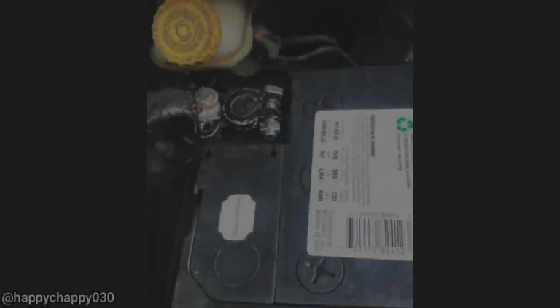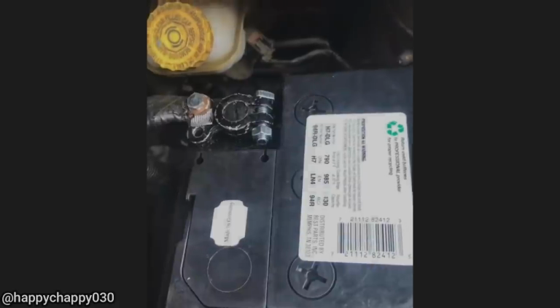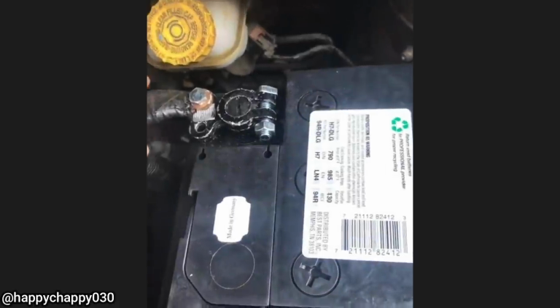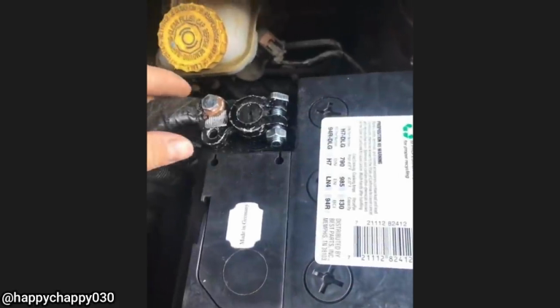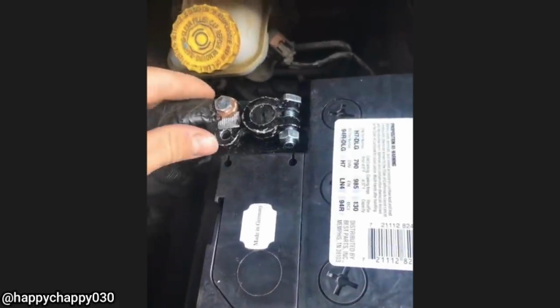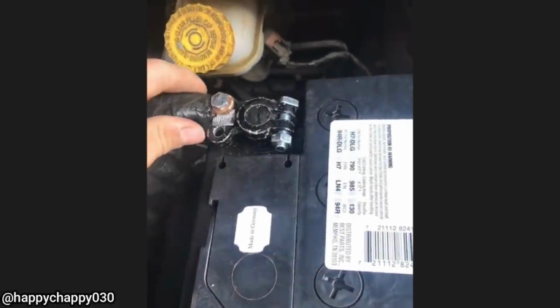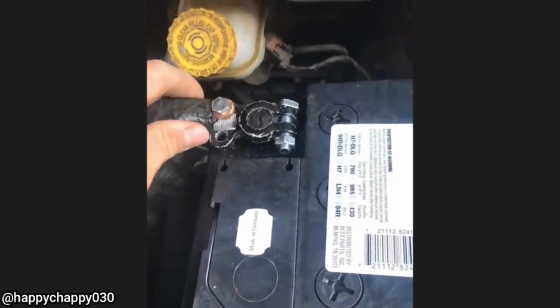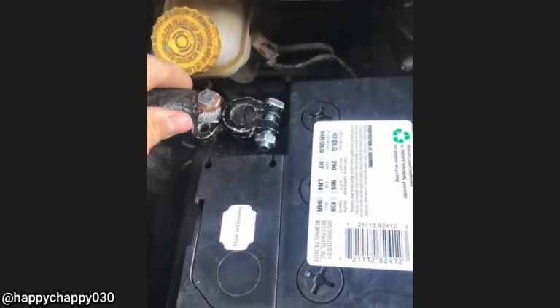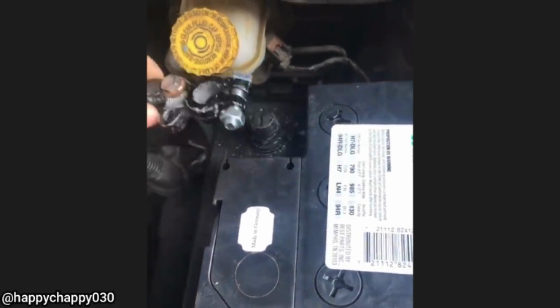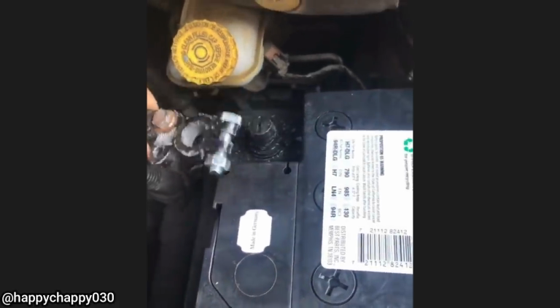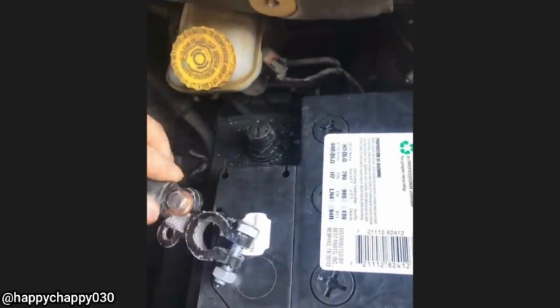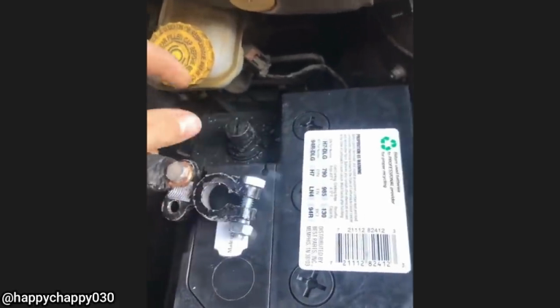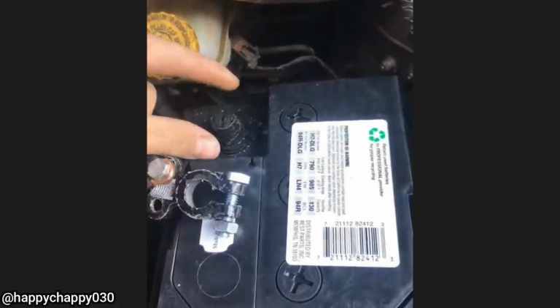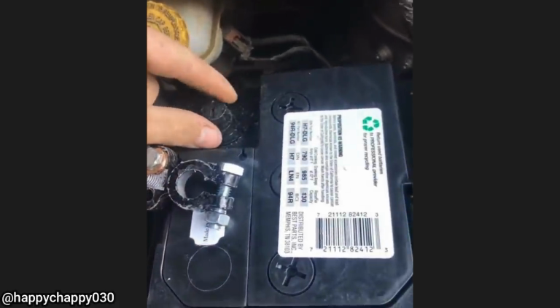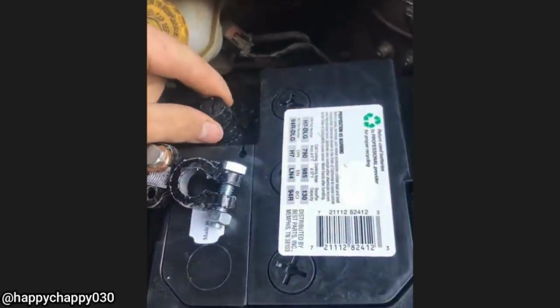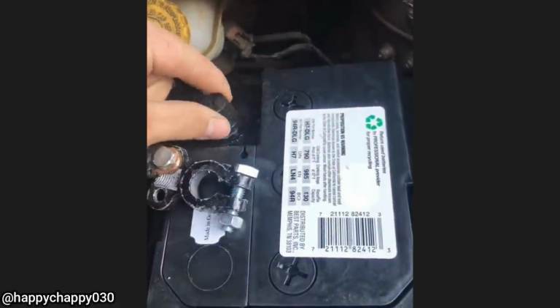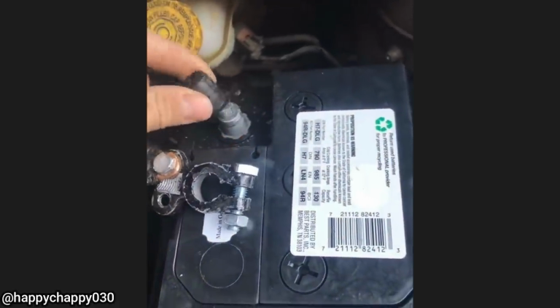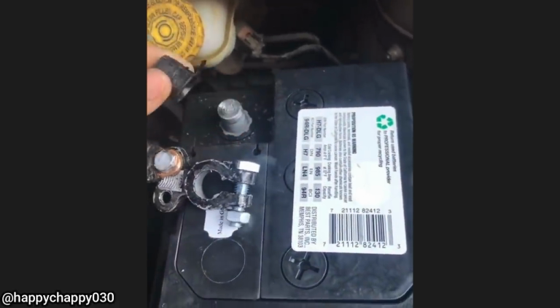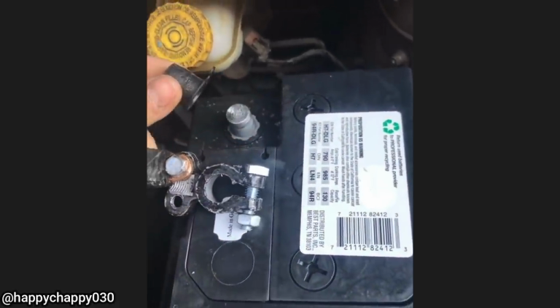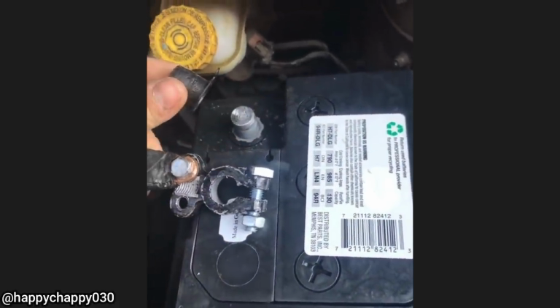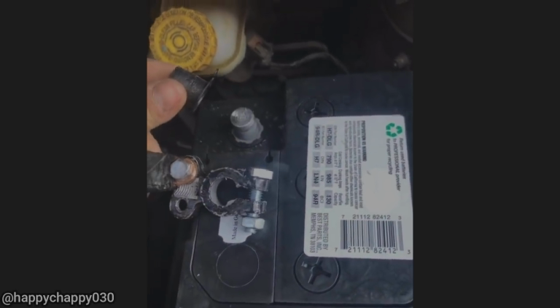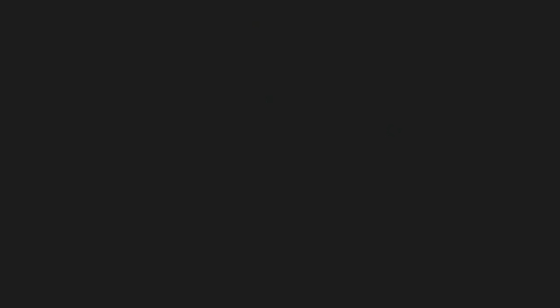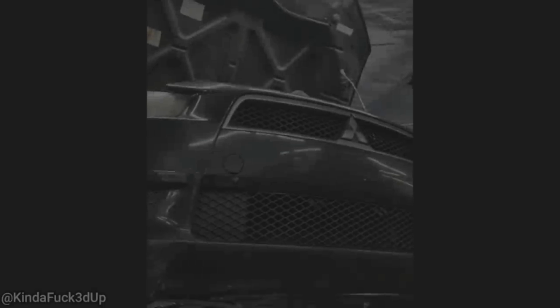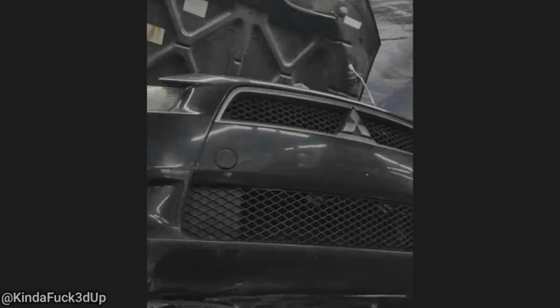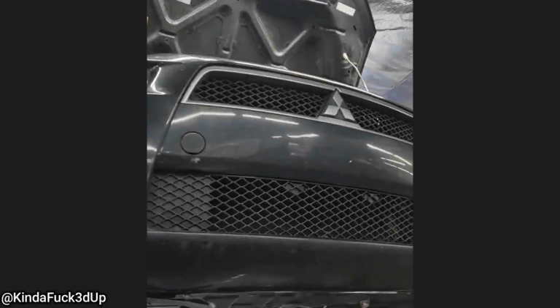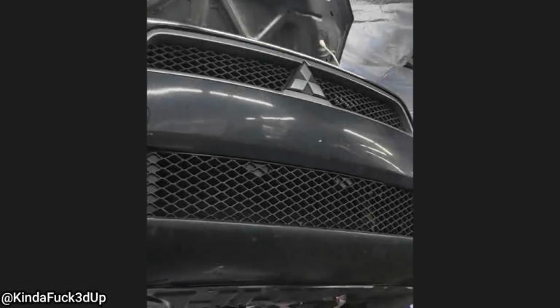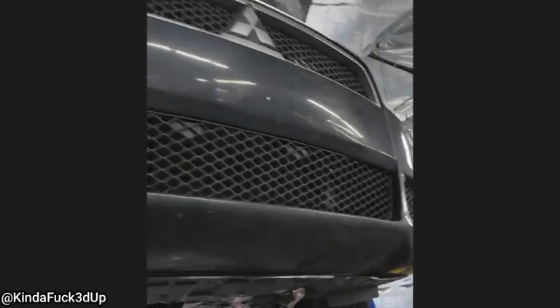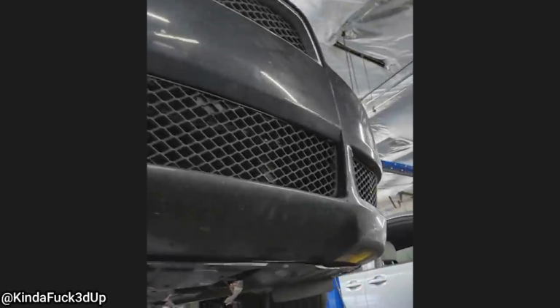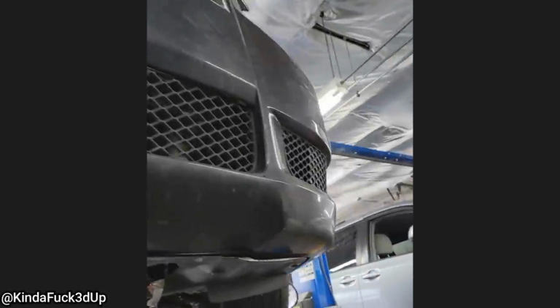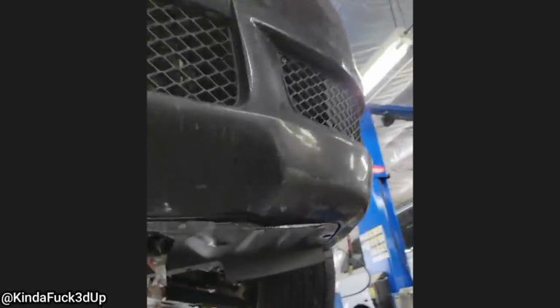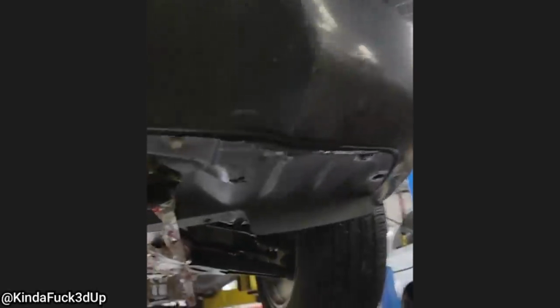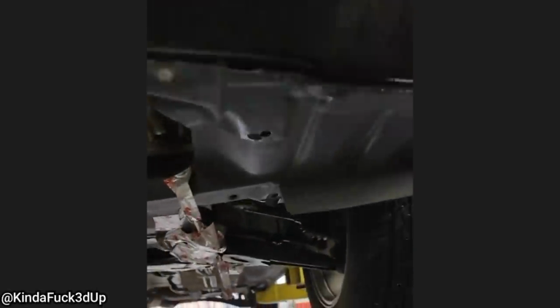This customer's vehicle got towed in because it wouldn't start. This customer used some 3M tape to stop a transmission leak.